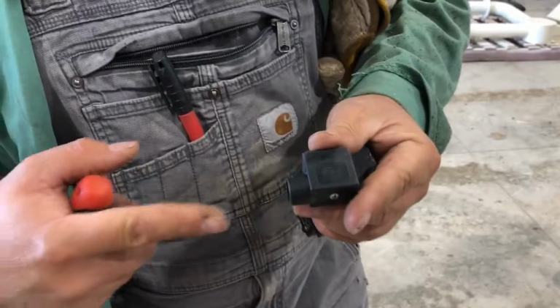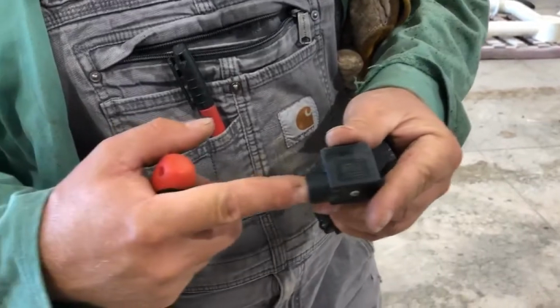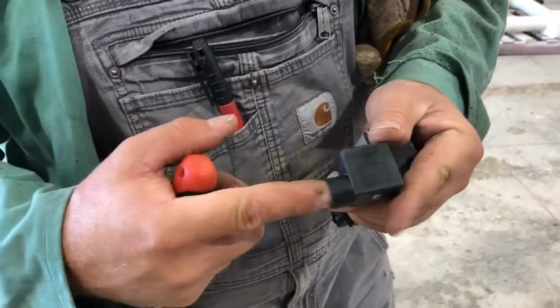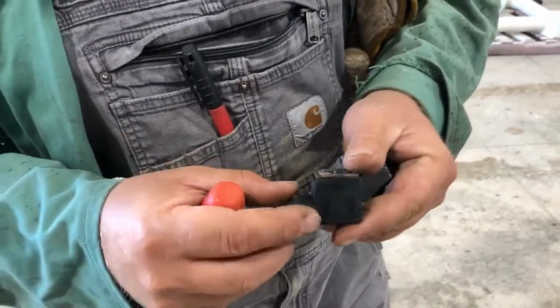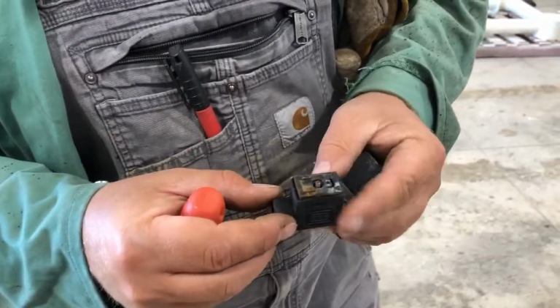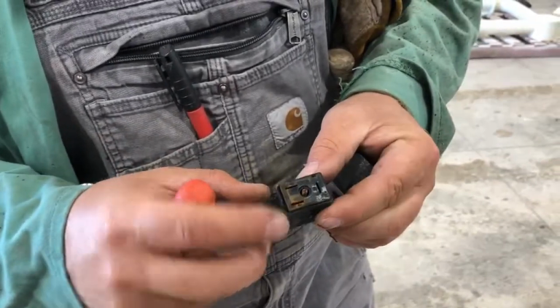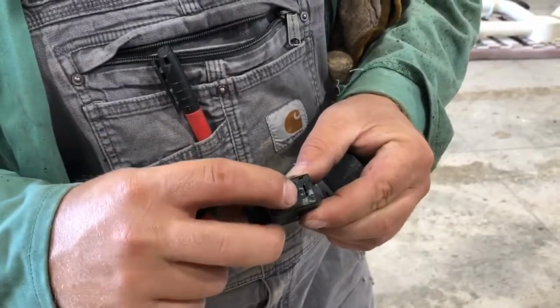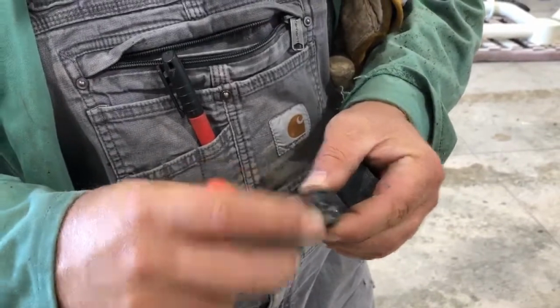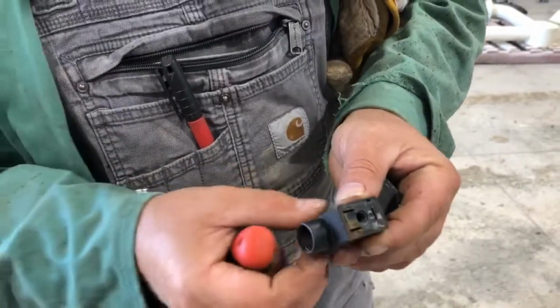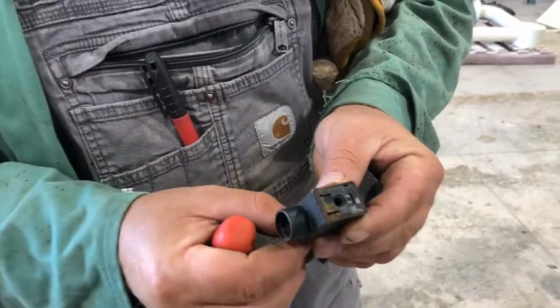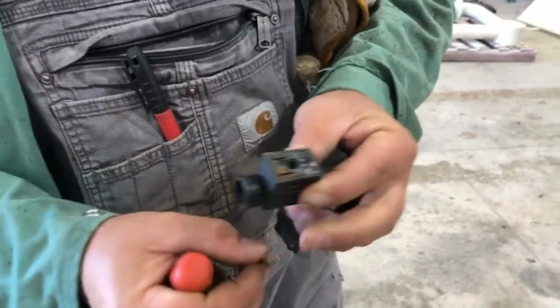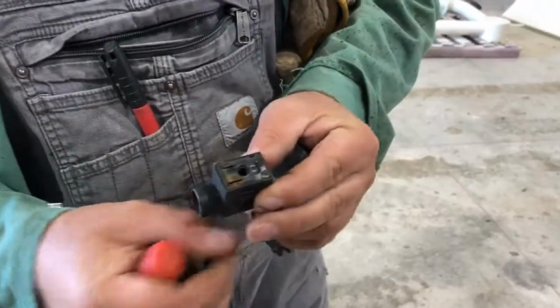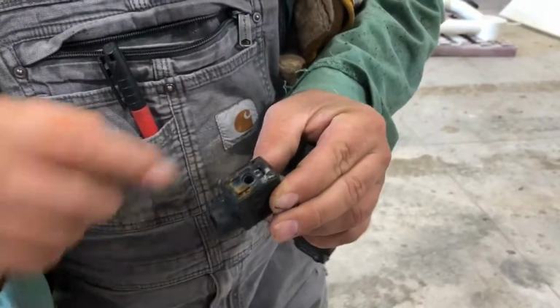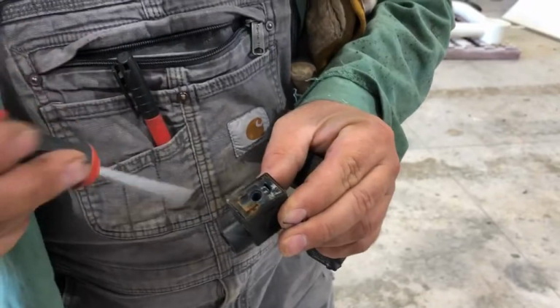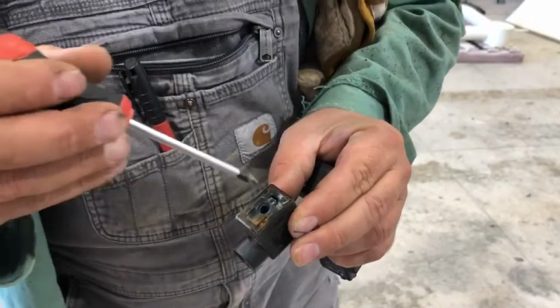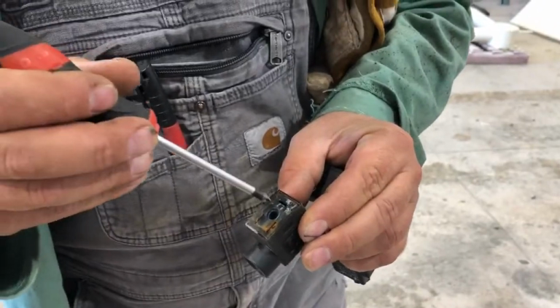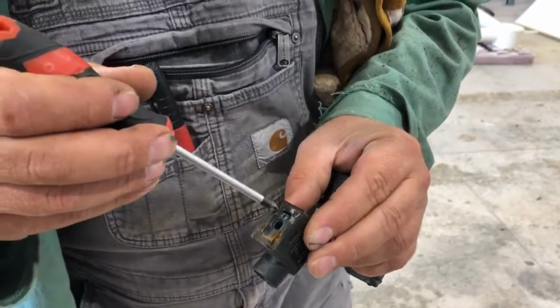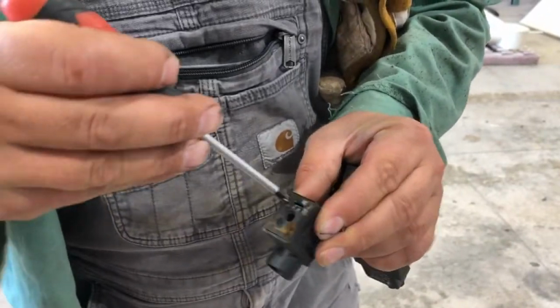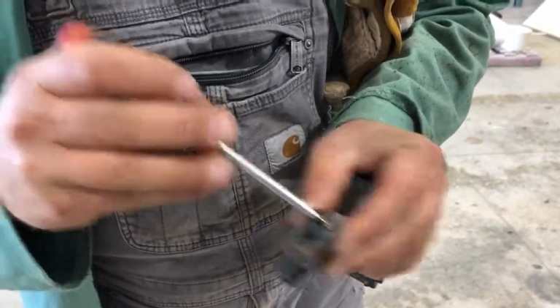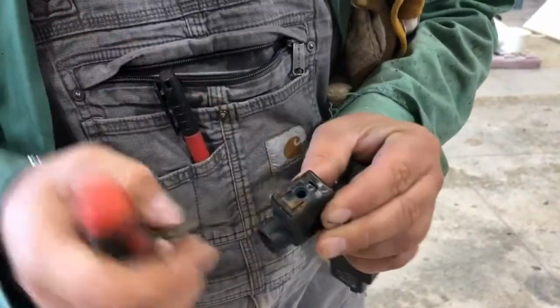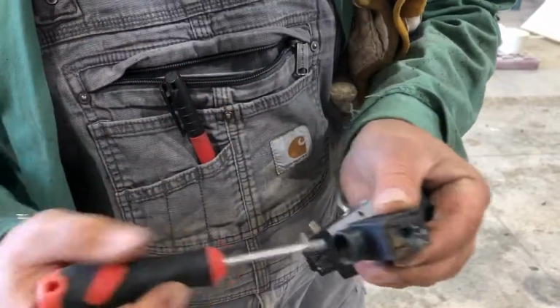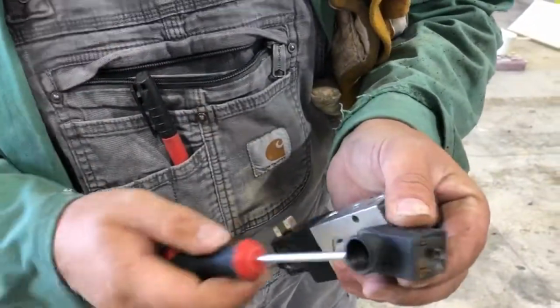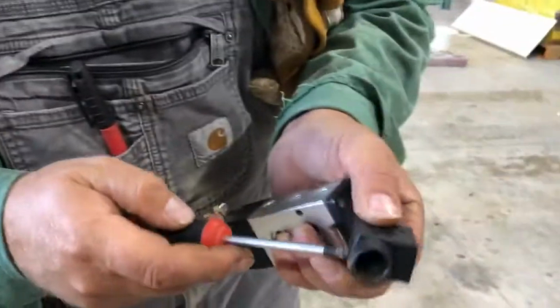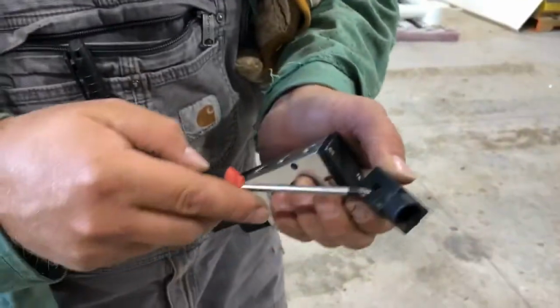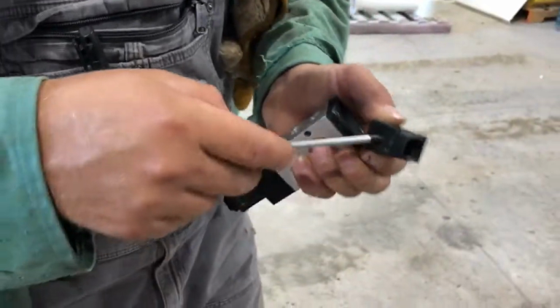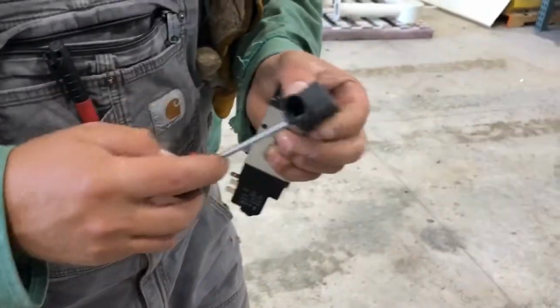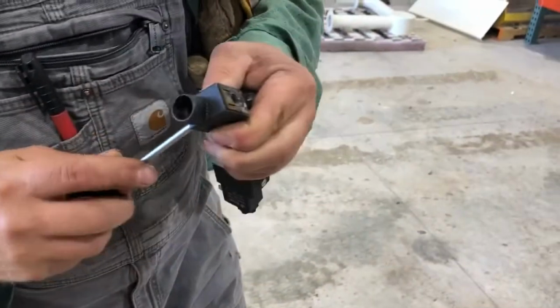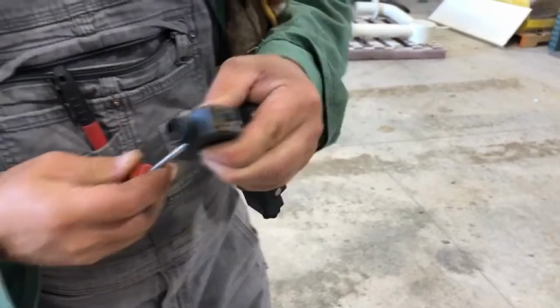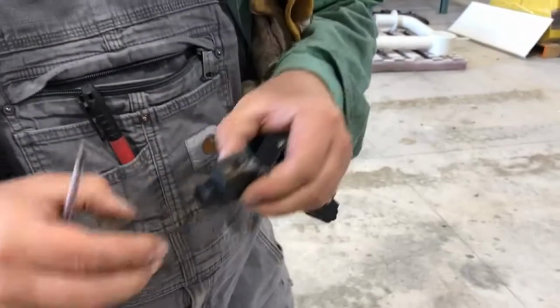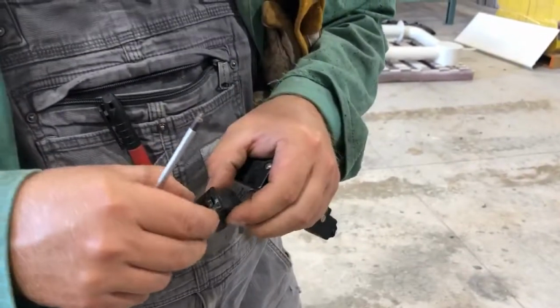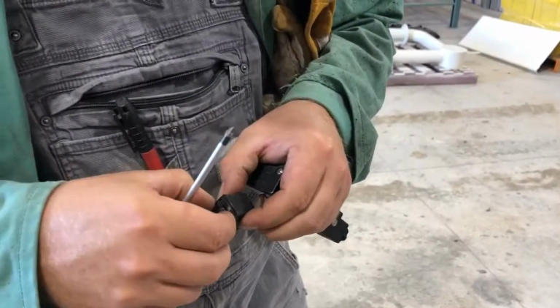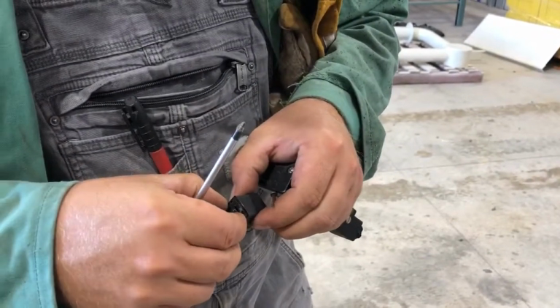Our cord will be coming in here. We're worried about this piece here. I'm going to take the screw out — there's a little spot here where you can get that plug out. Sometimes you can push it through from this way, but it comes up and this separates.